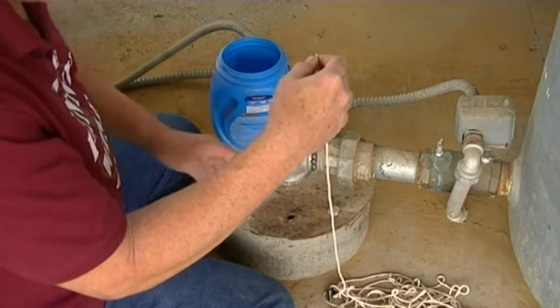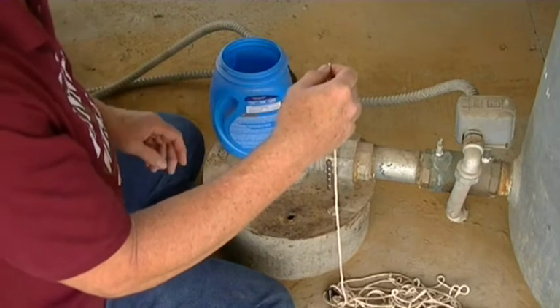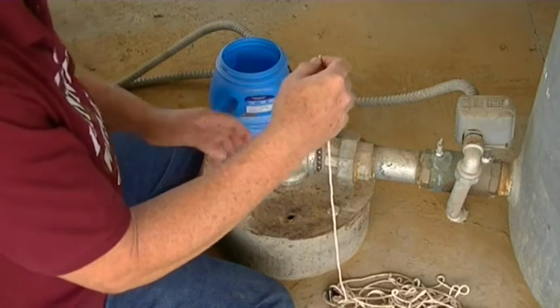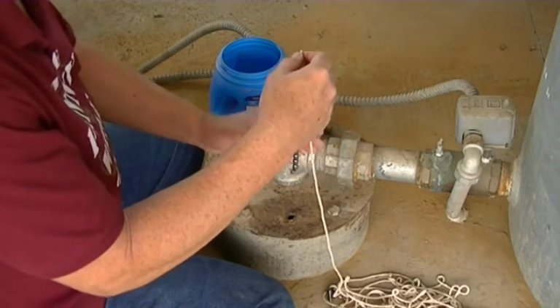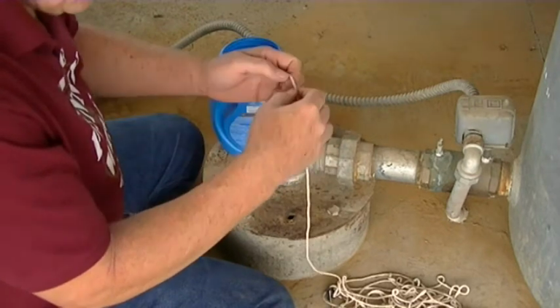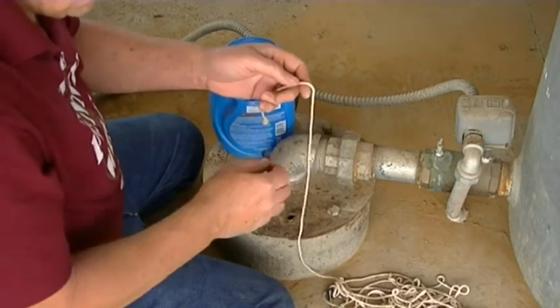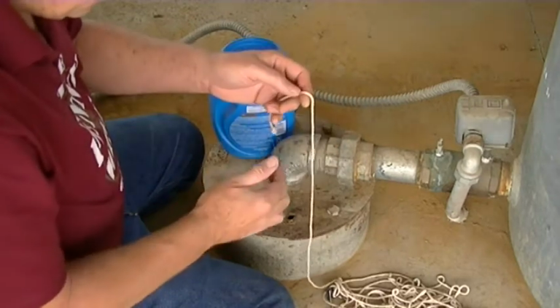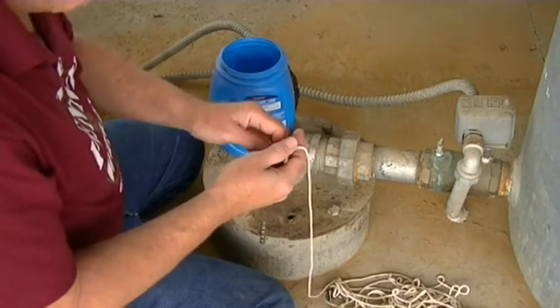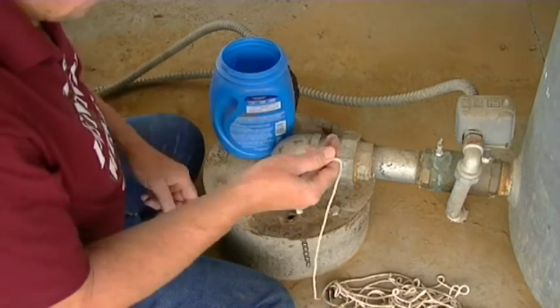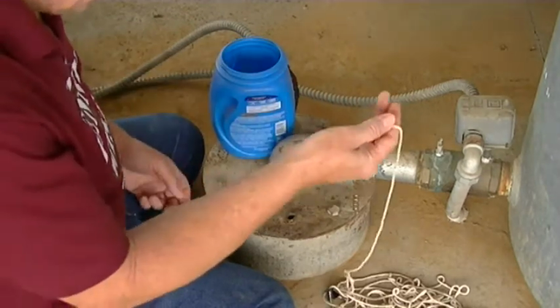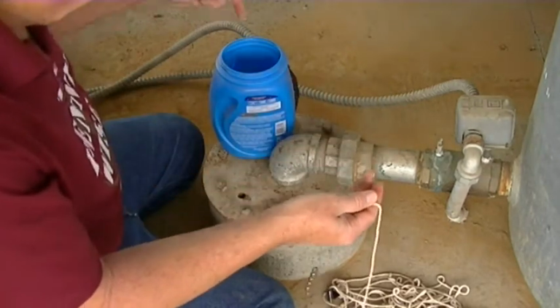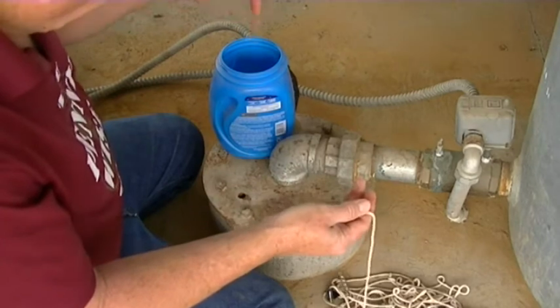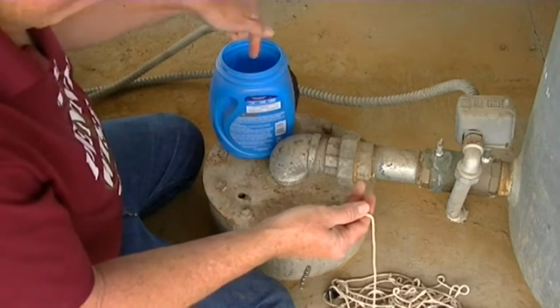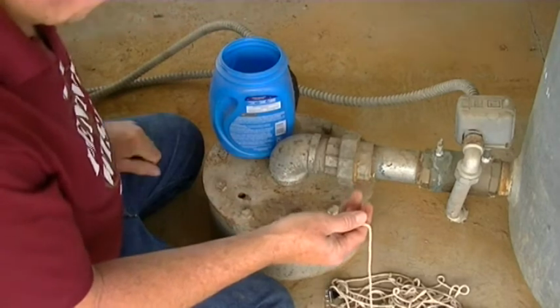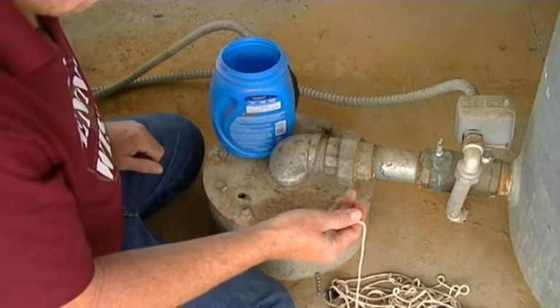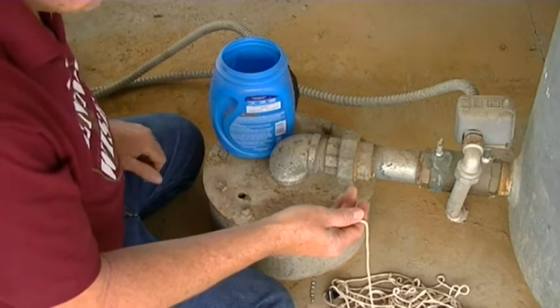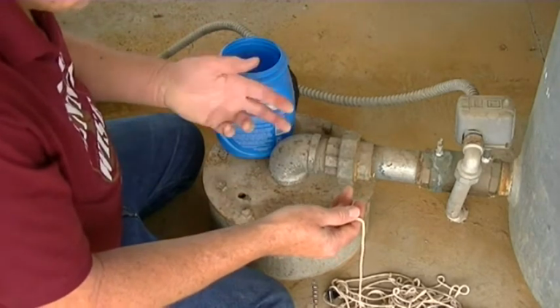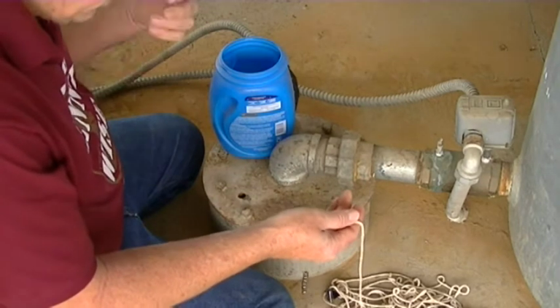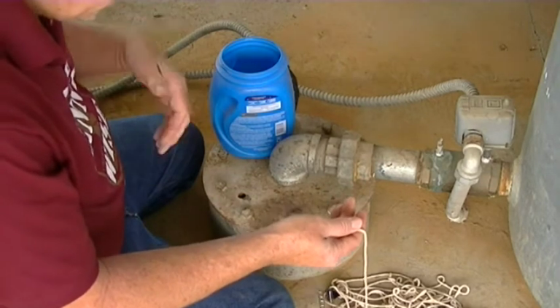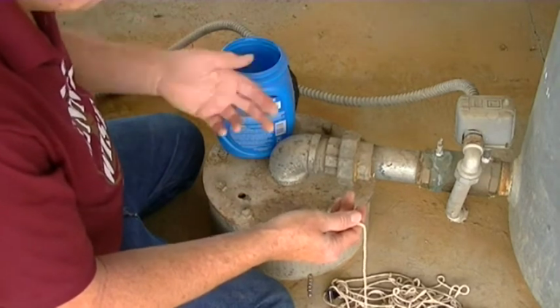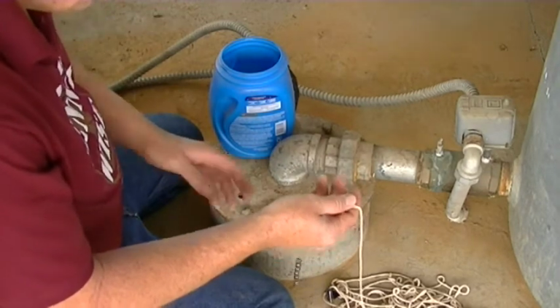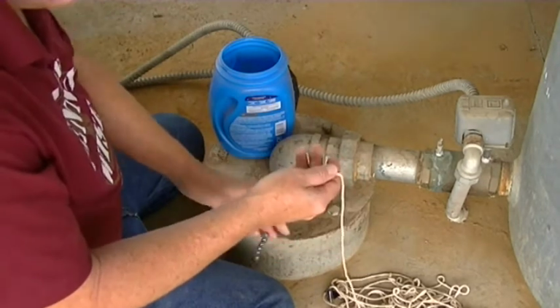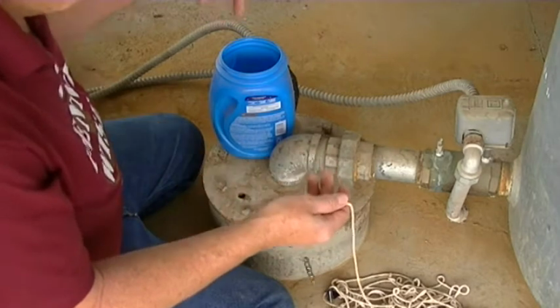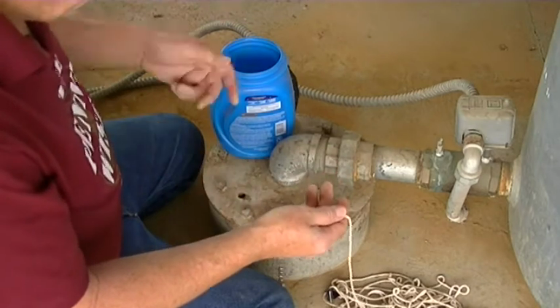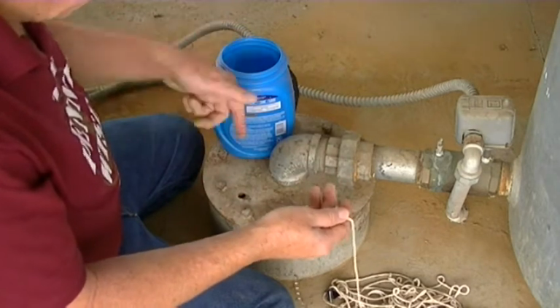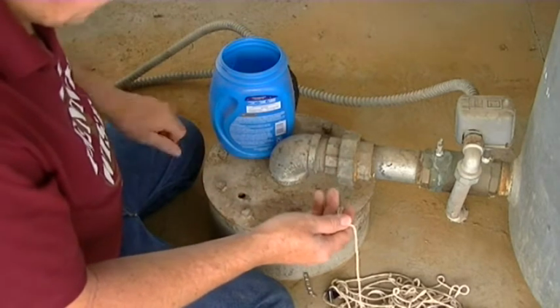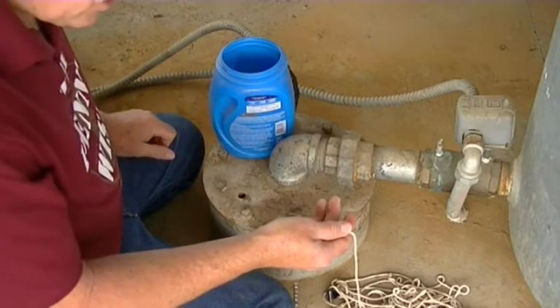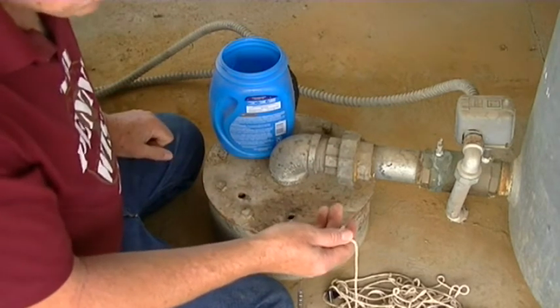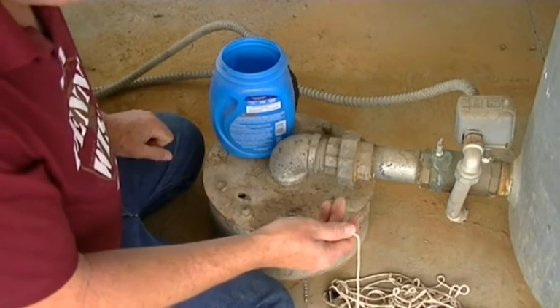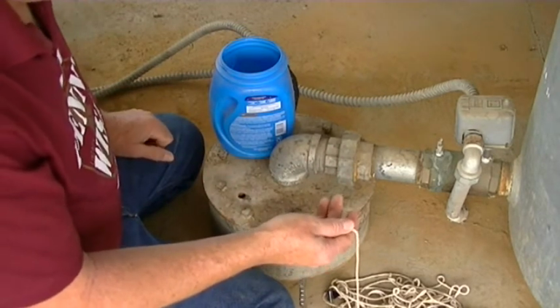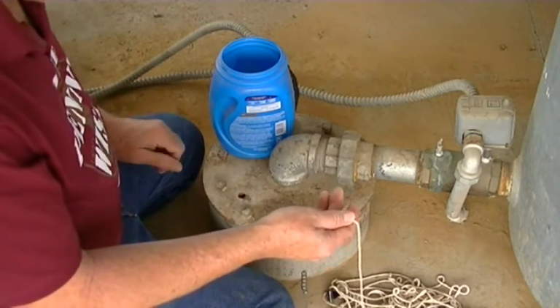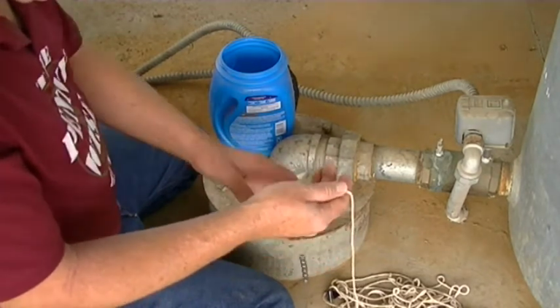Then we'll stretch it out and use a long tape measure to measure it. When you're not using it, just put it in this bucket. Check it every other week or once a month during the summer — just drop it in, it takes about 10 minutes to check your water depth.